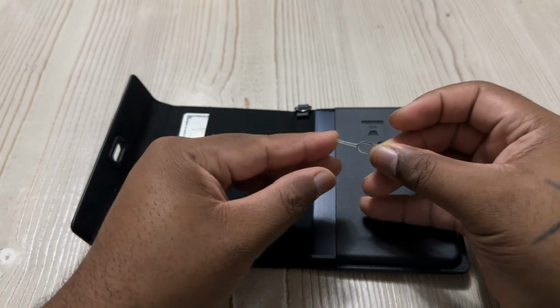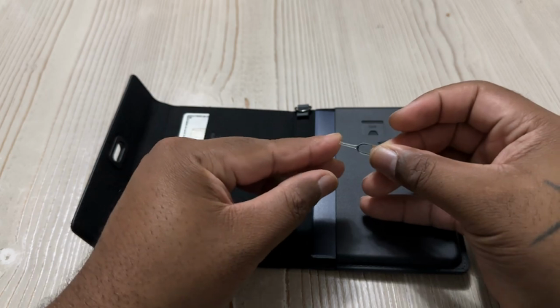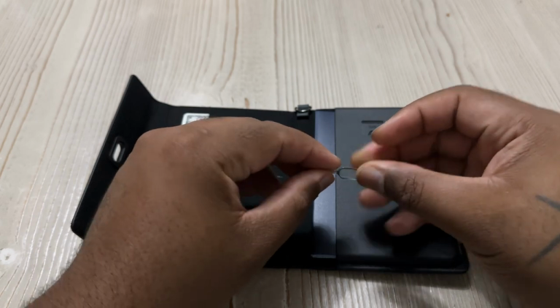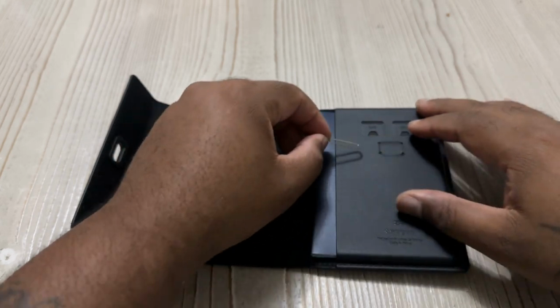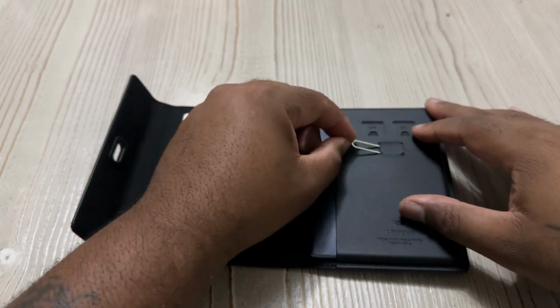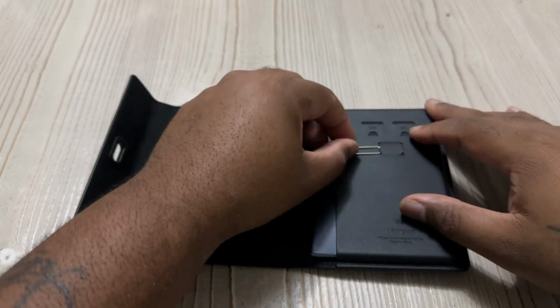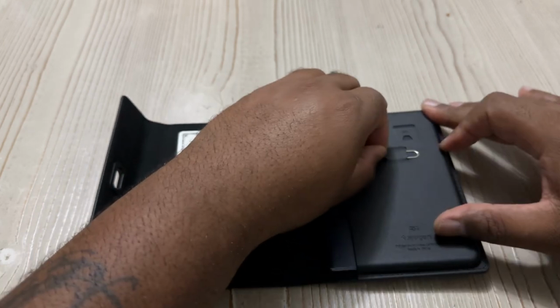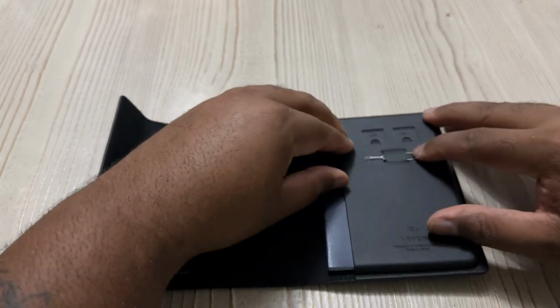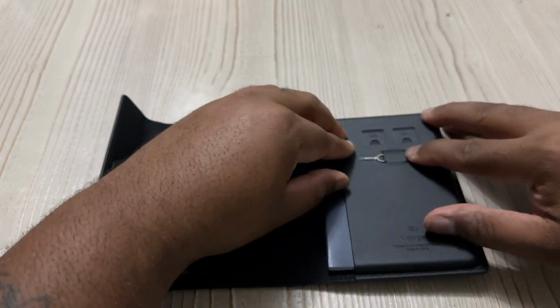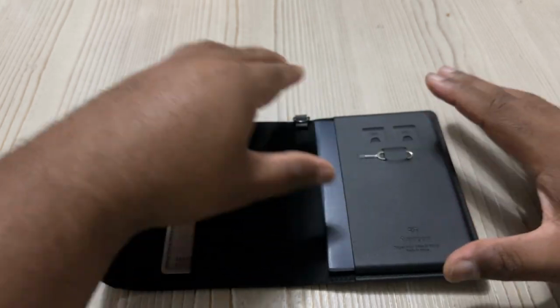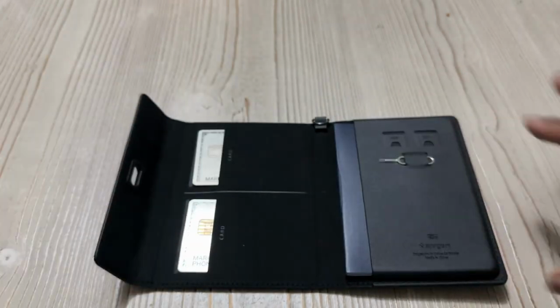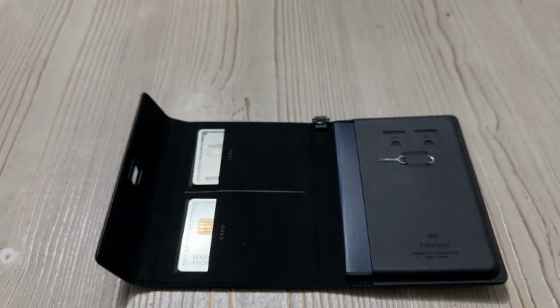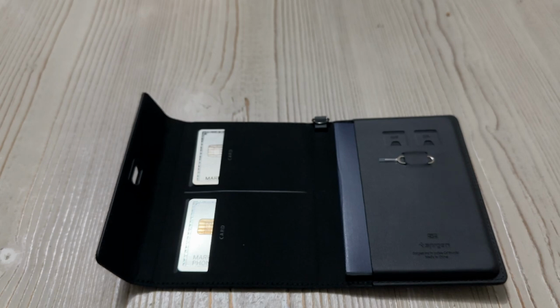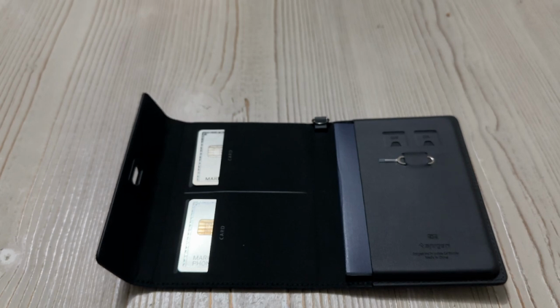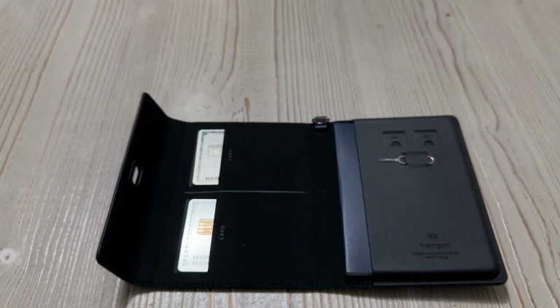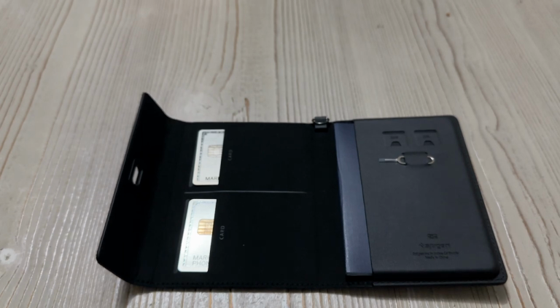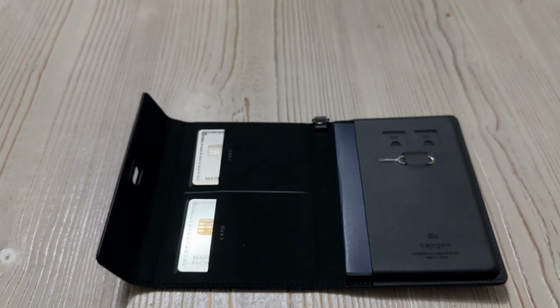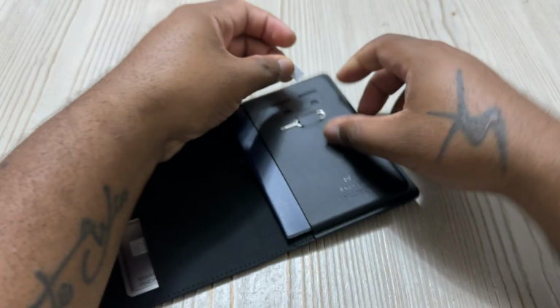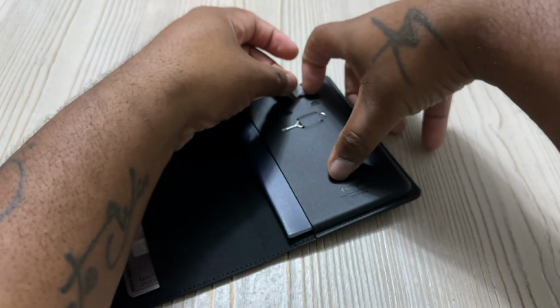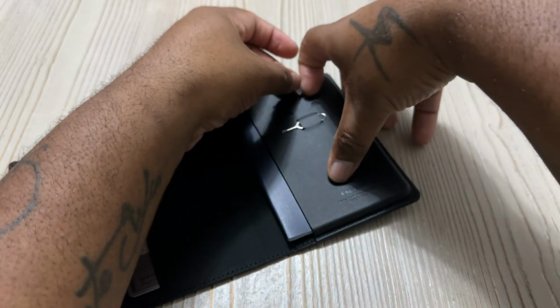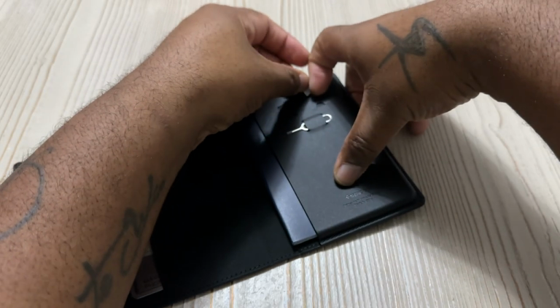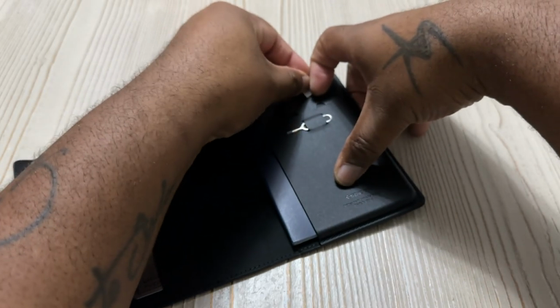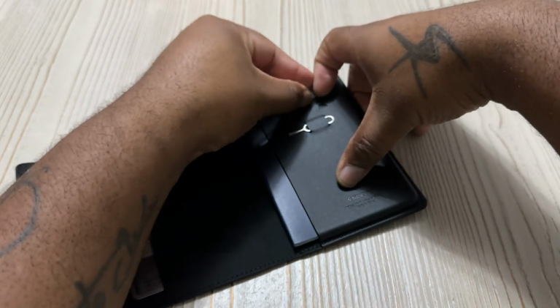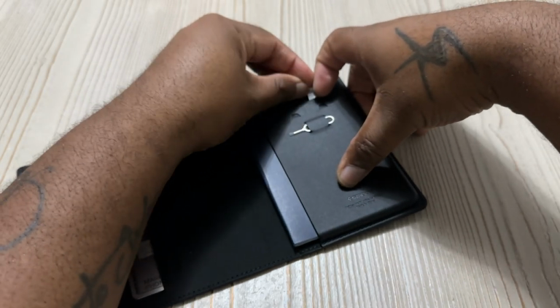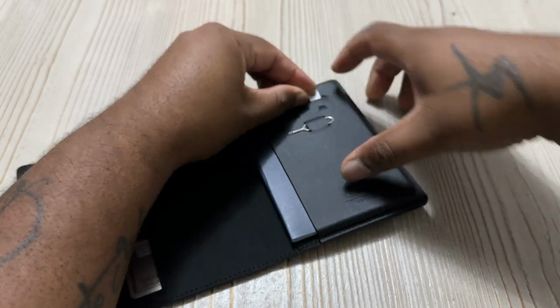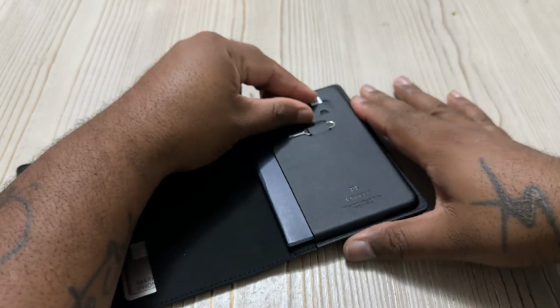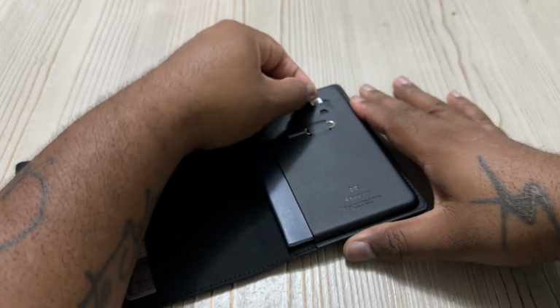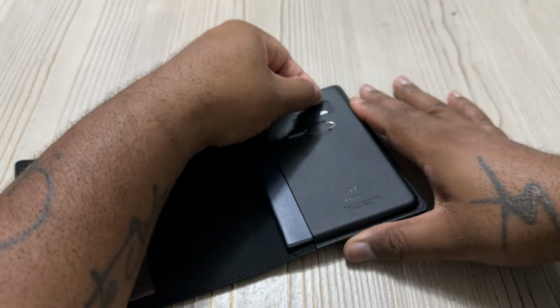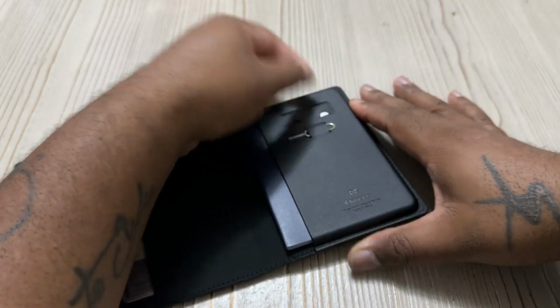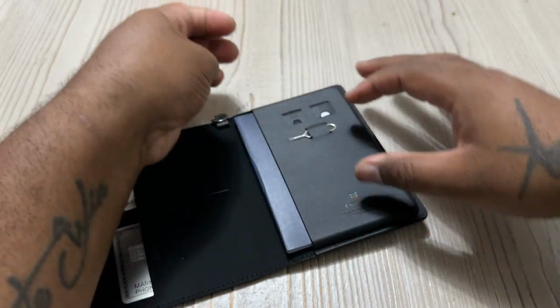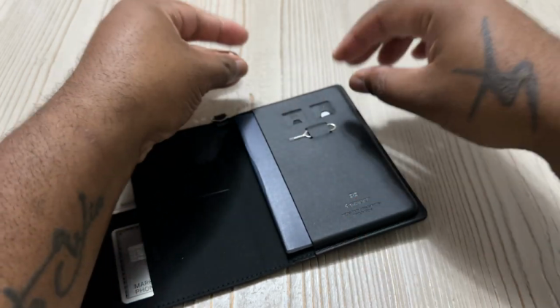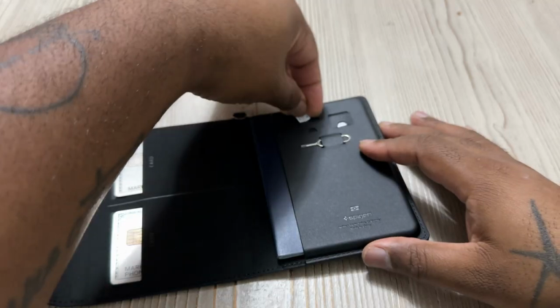There's your SIM card ejection tool that comes with it, for all you jet setters. As you know, when you travel abroad you're going to need cell service if you don't have some type of international plan.